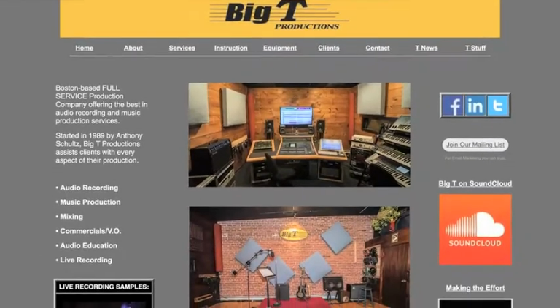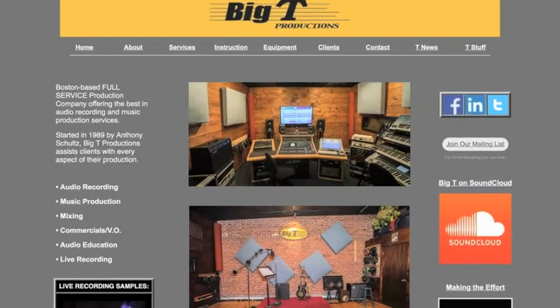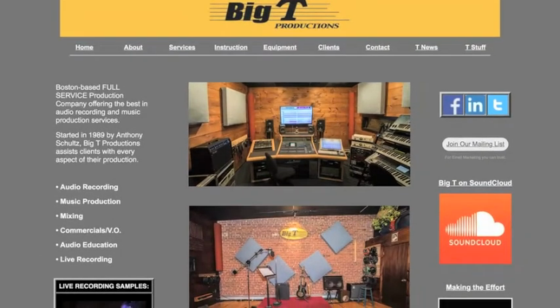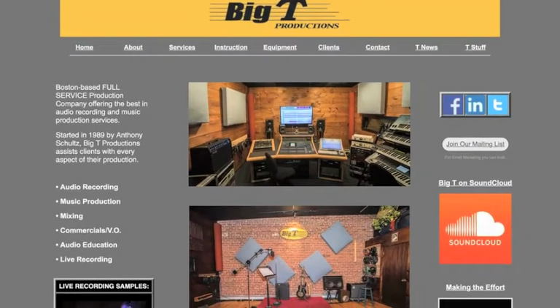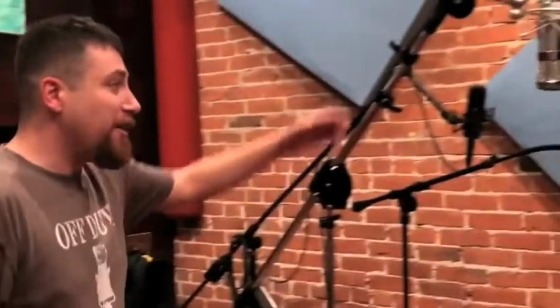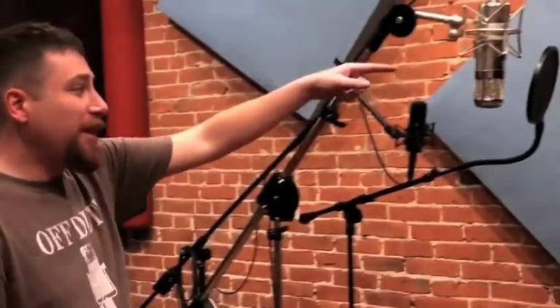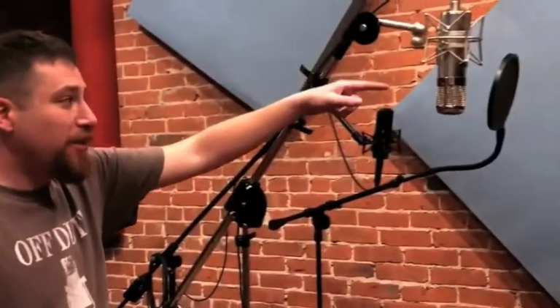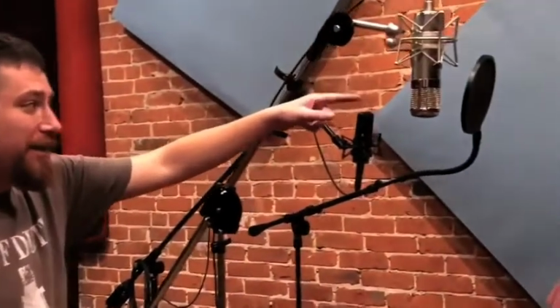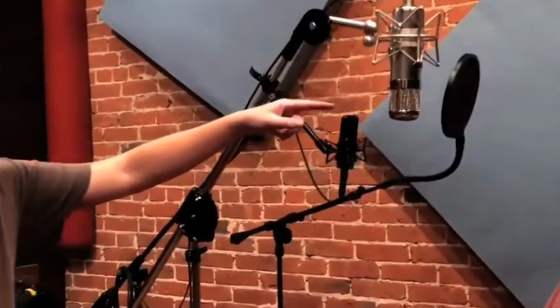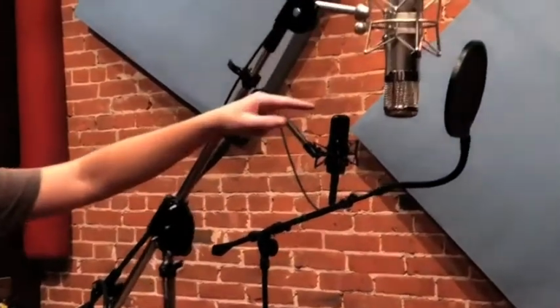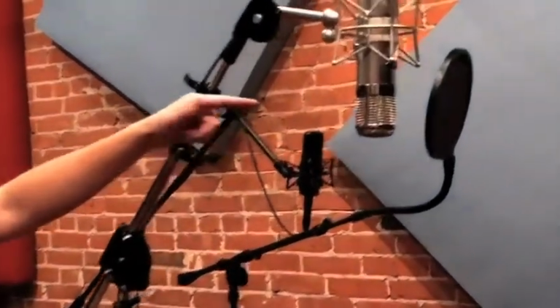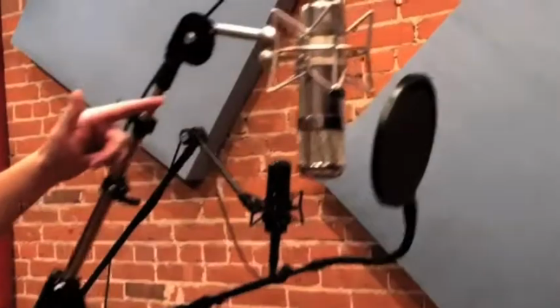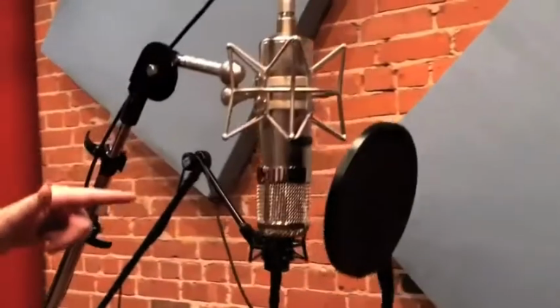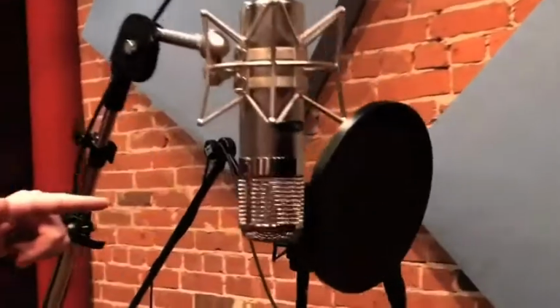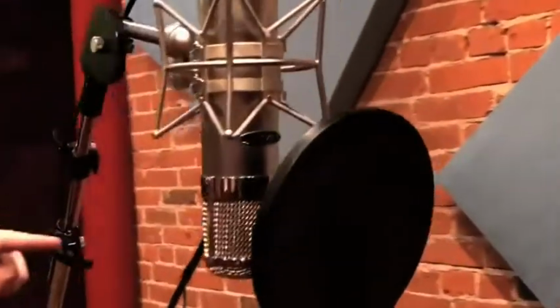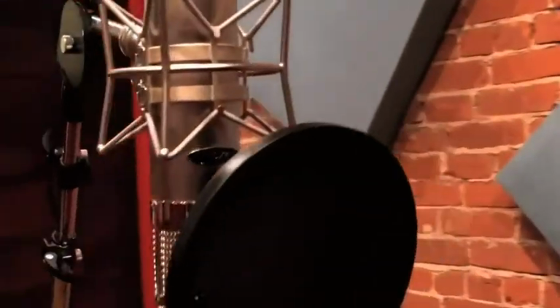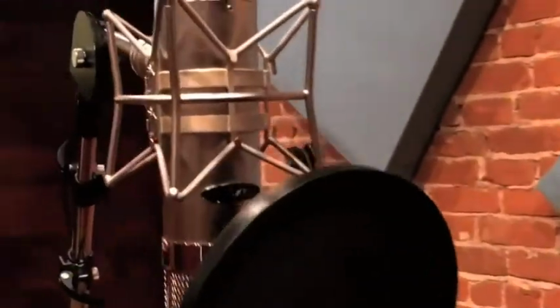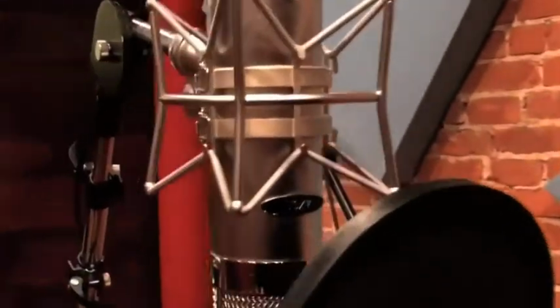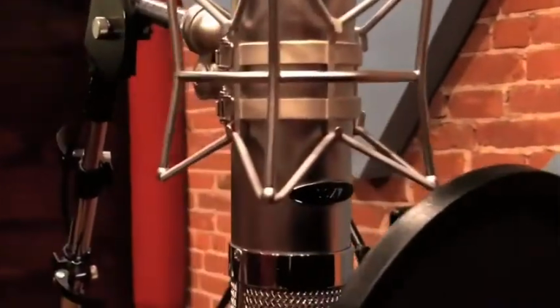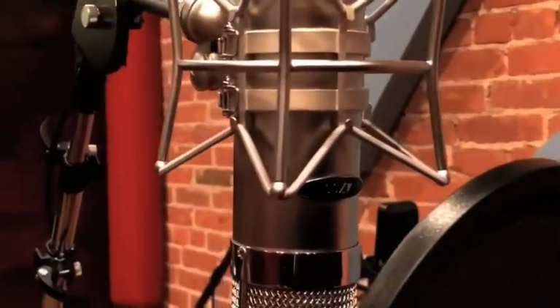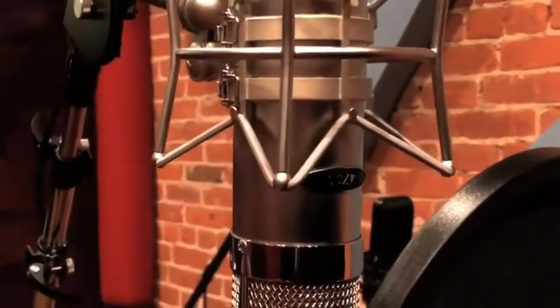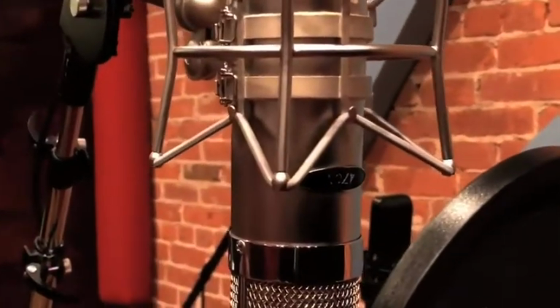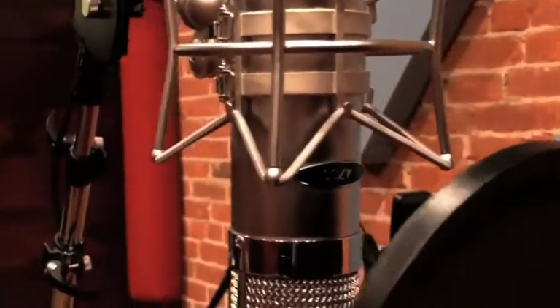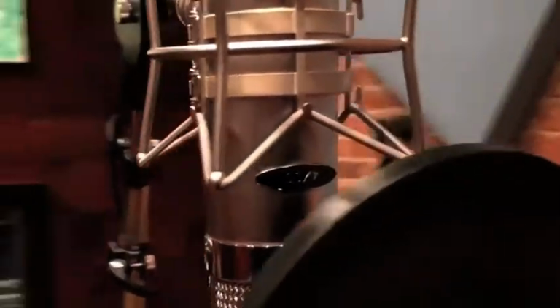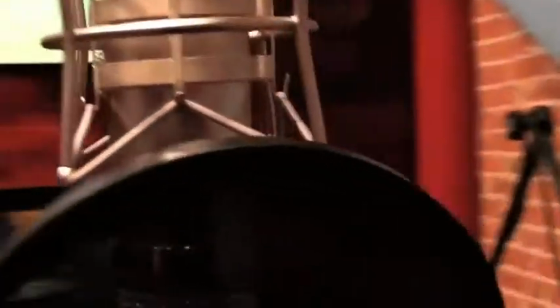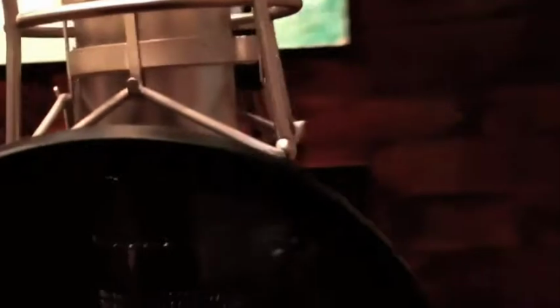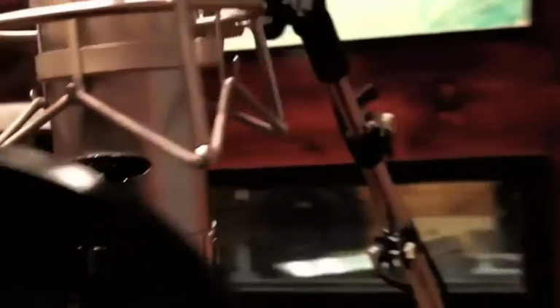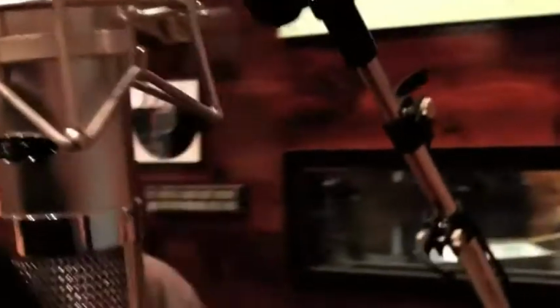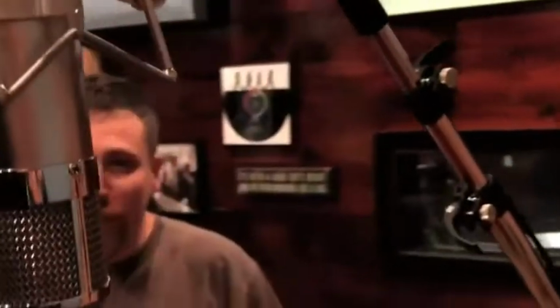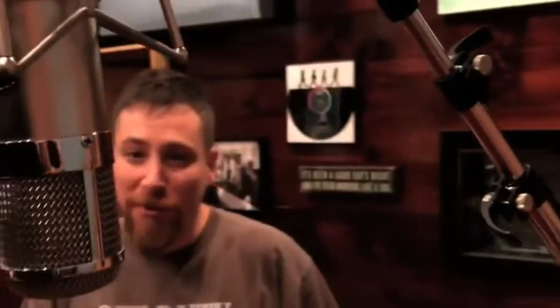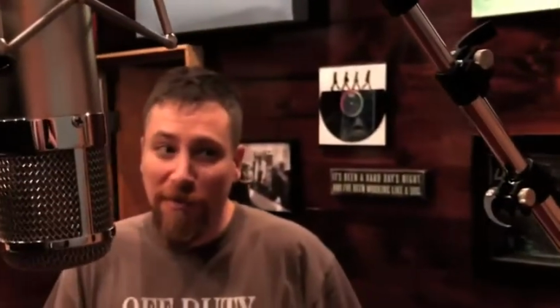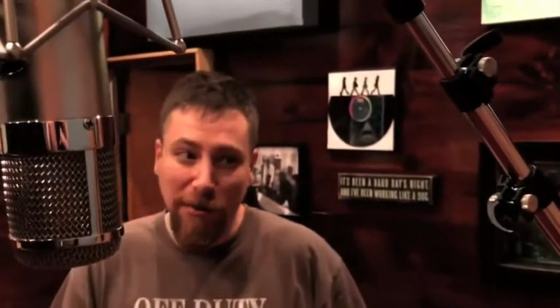We're about to do a session with Jenny. This is a custom microphone that I designed — it's the InnerTube Audio U4700. It's a tube microphone, and there's nothing else like it in the world. Very unique.